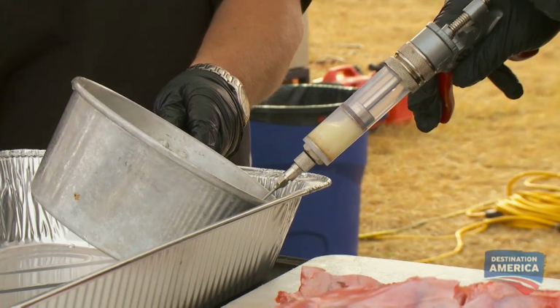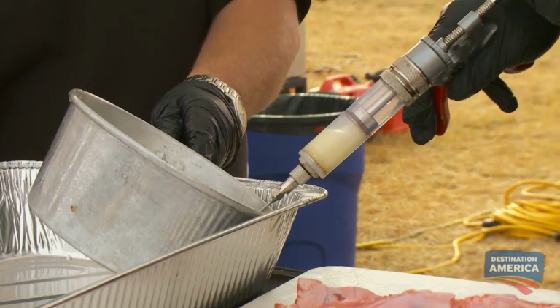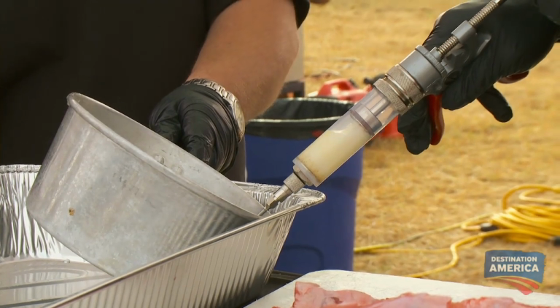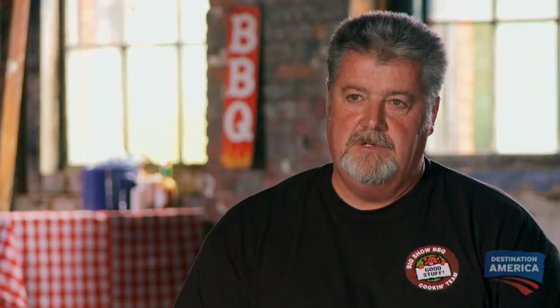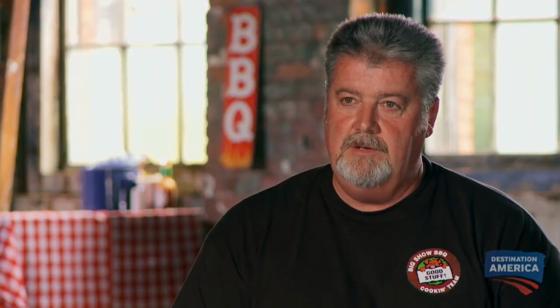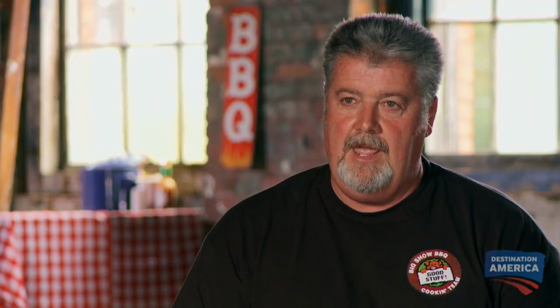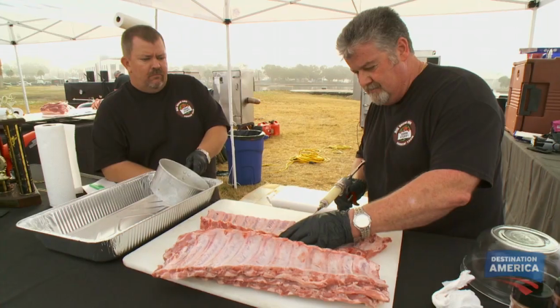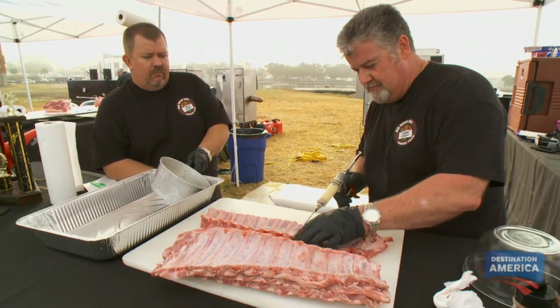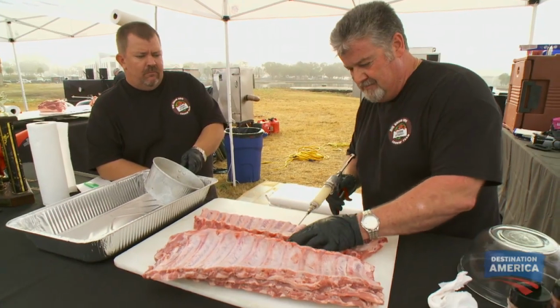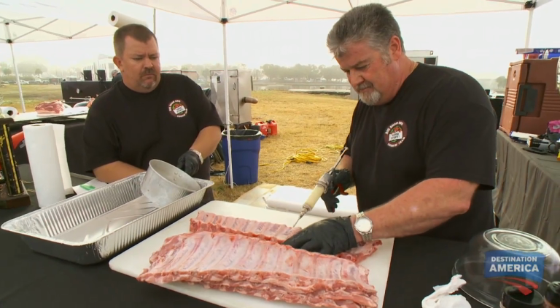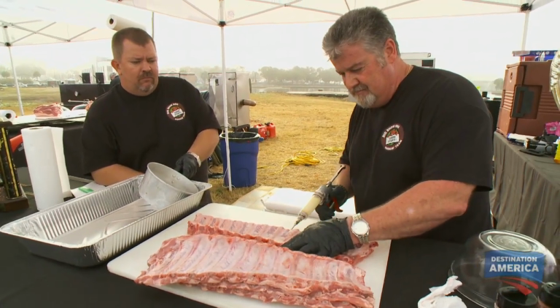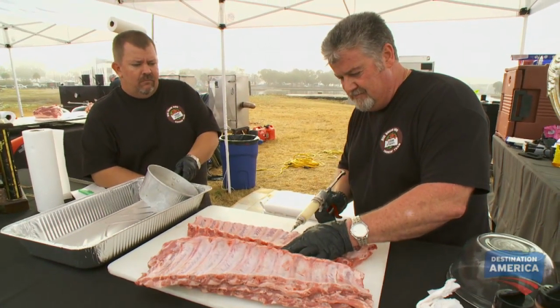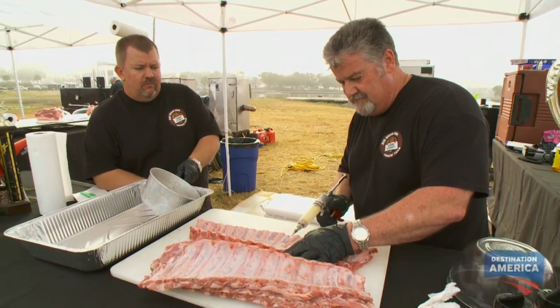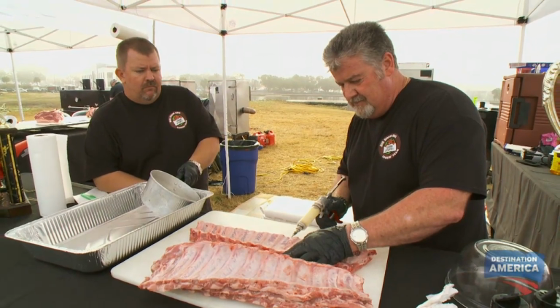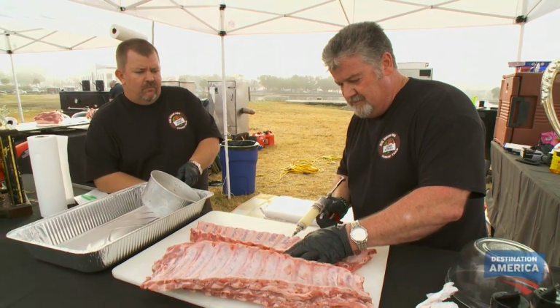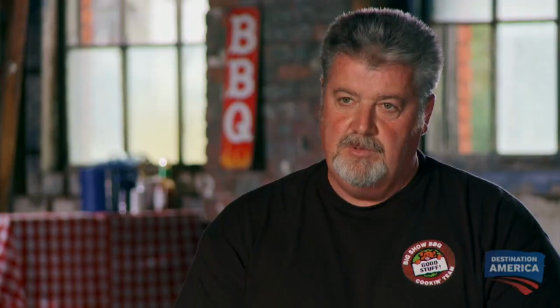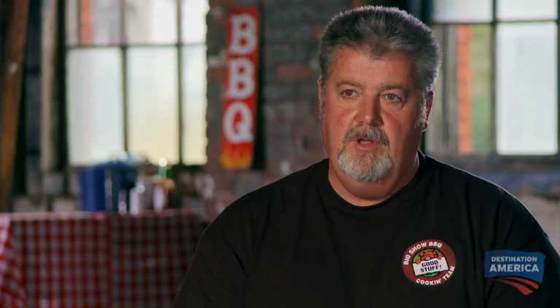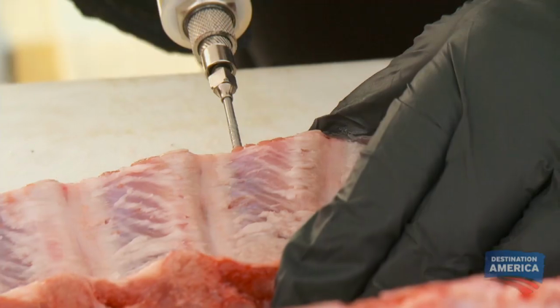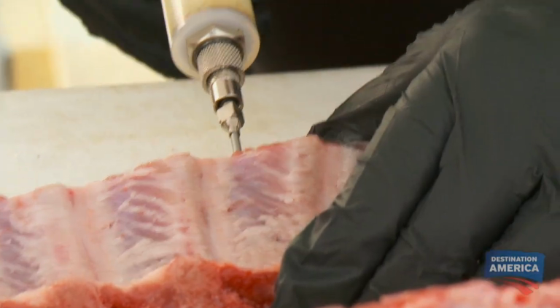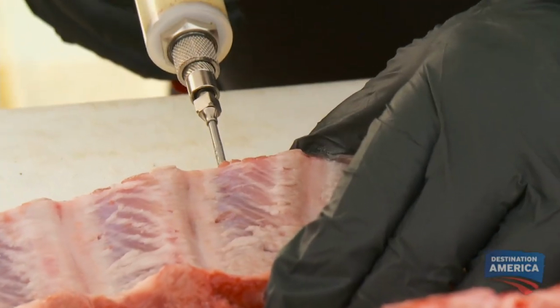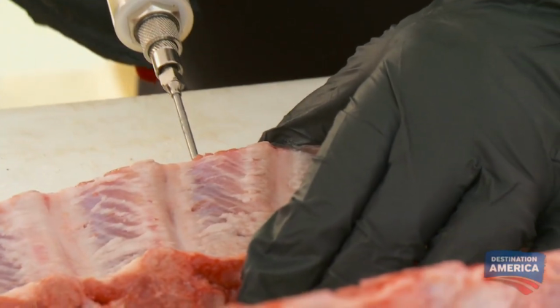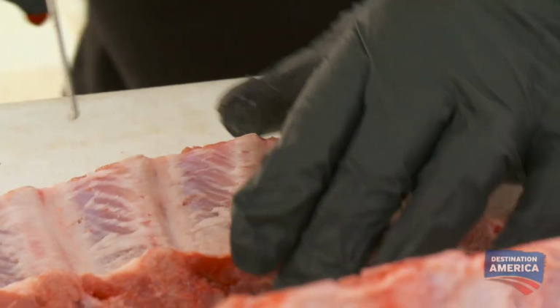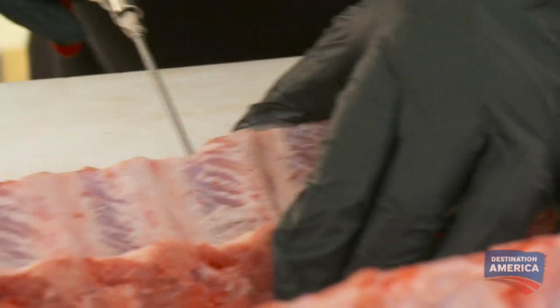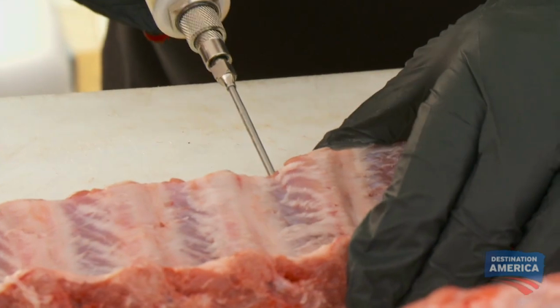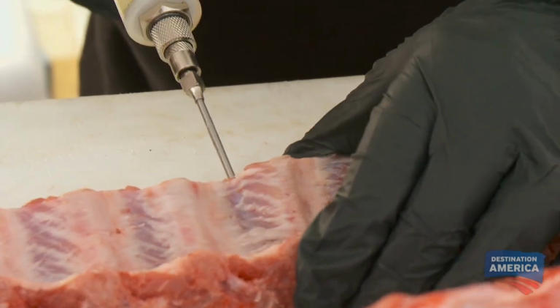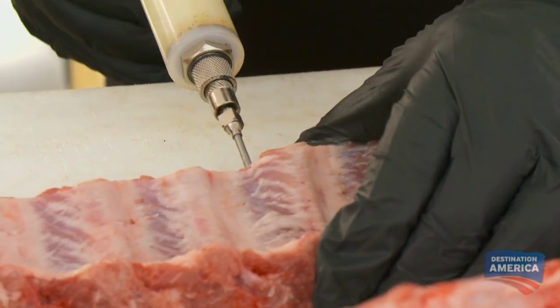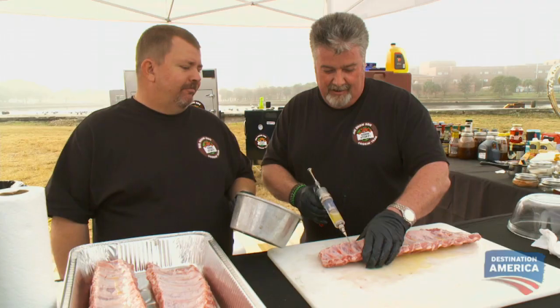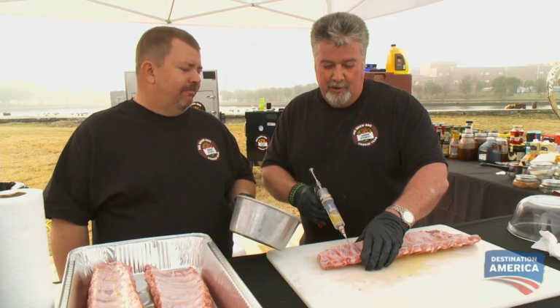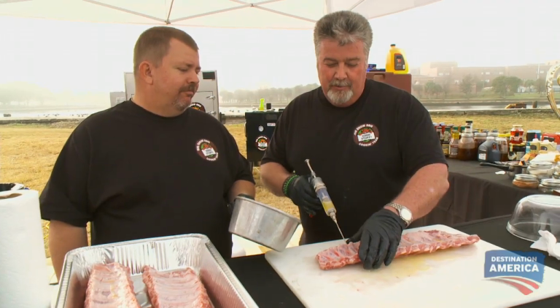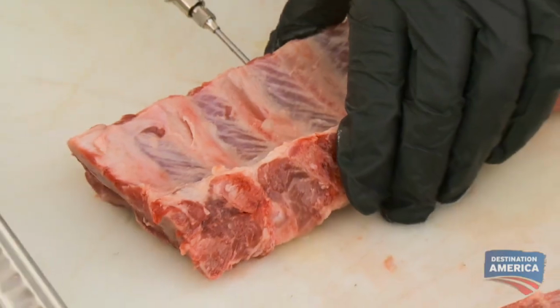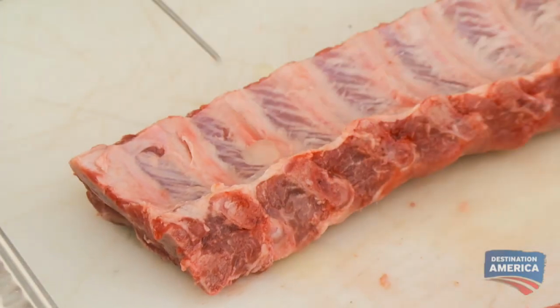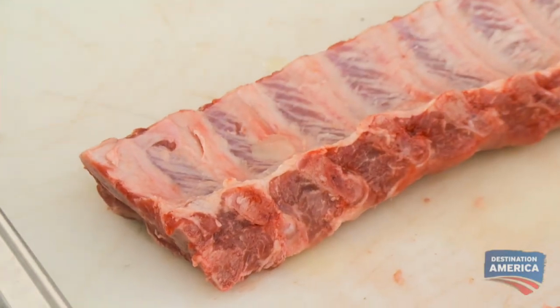The flavor profile I'm looking for on my ribs is sweet, like a candy. We're going to inject these ribs with a honey butter — it goes right along with that candy flavor. This is what I do at home, and this is going to be just an awesome, different flavor. I might be an old dude, but I'm bringing some new stuff to the cooks.